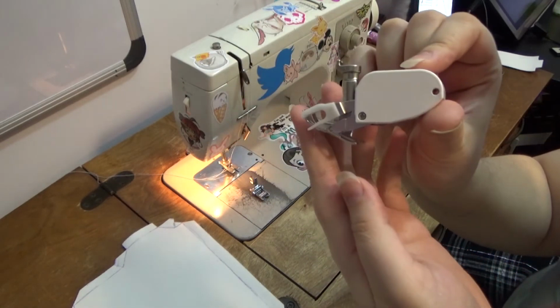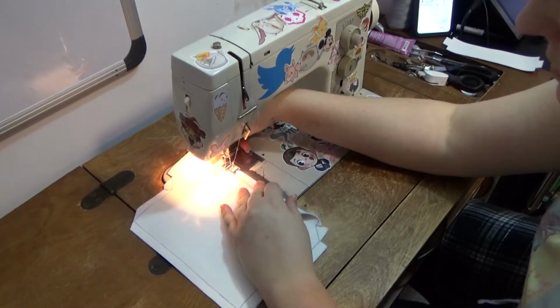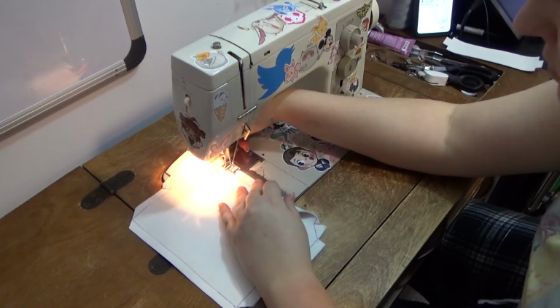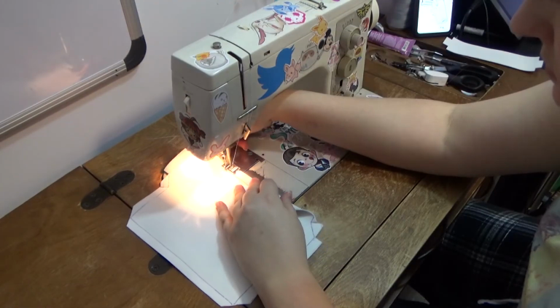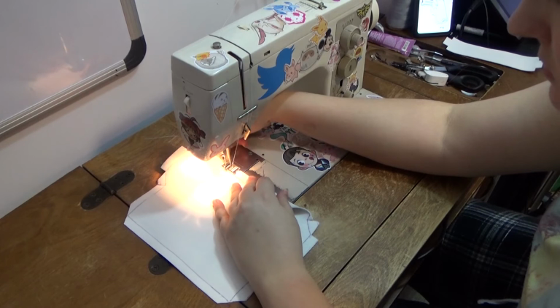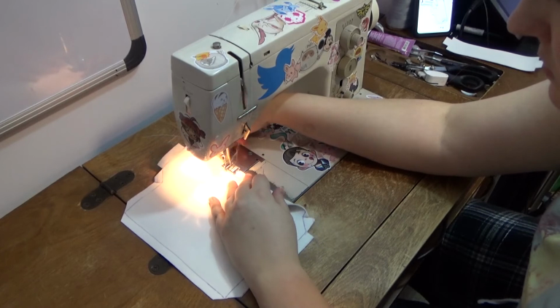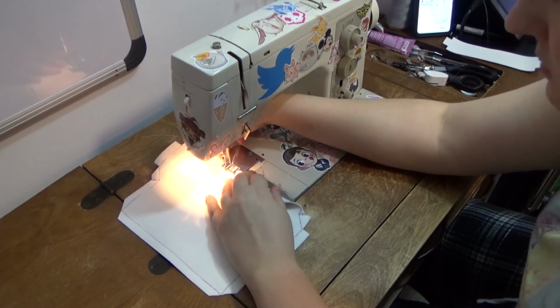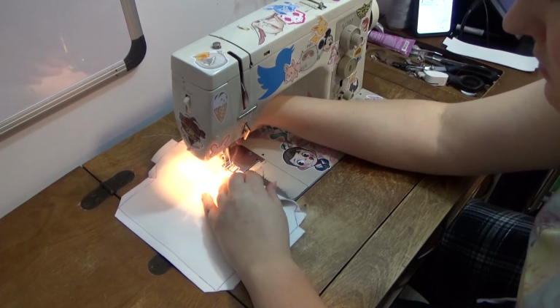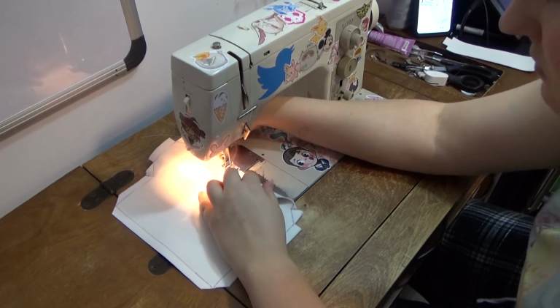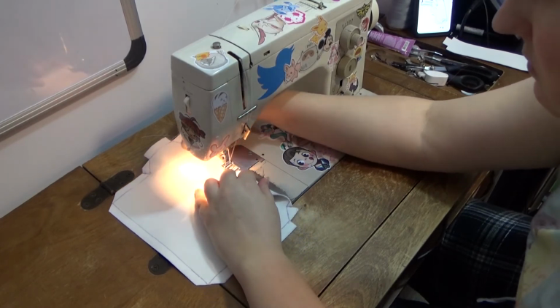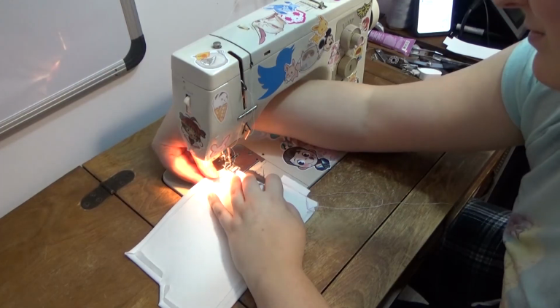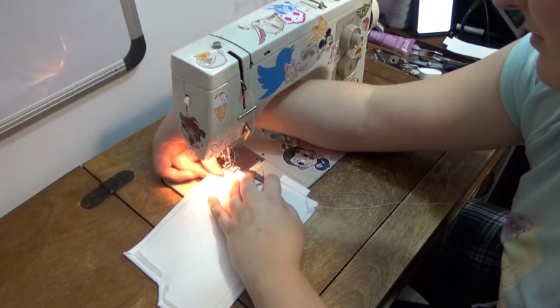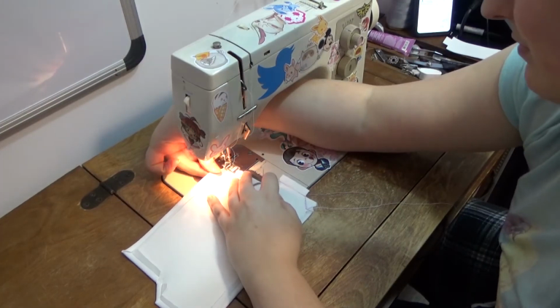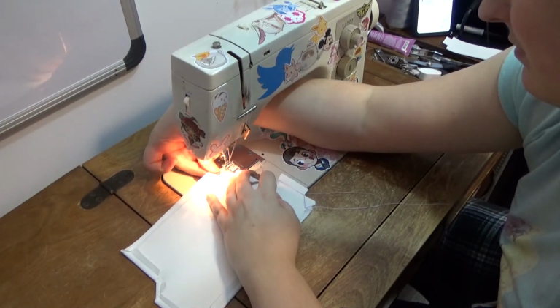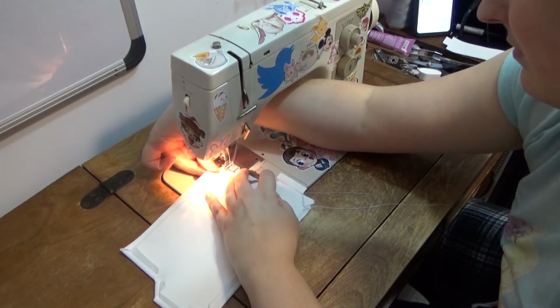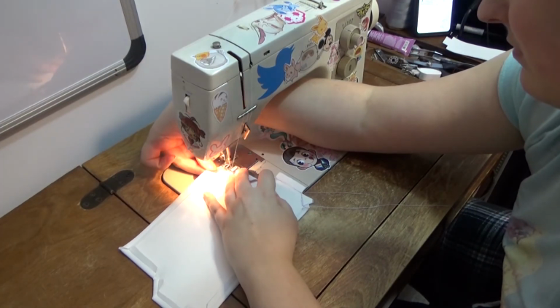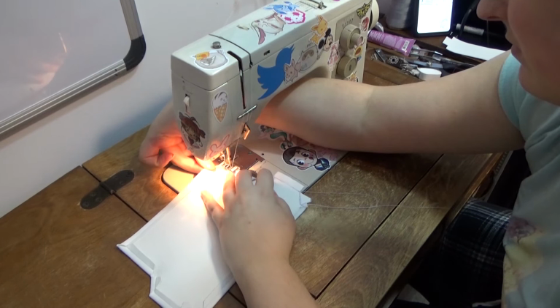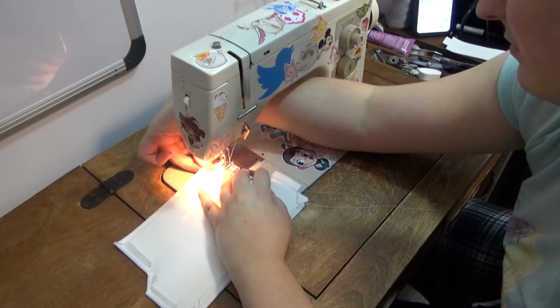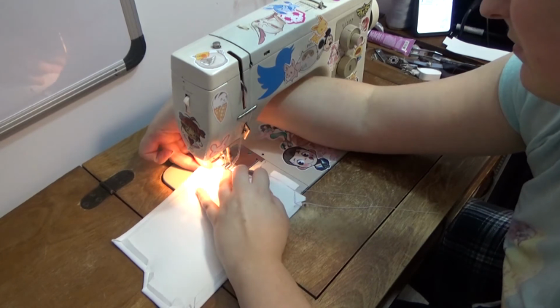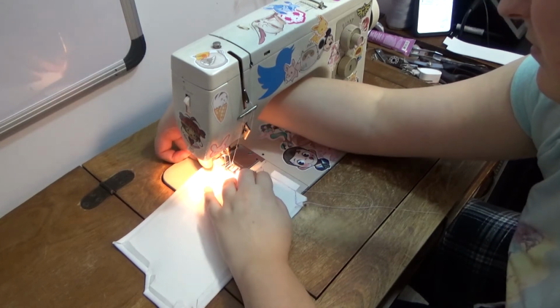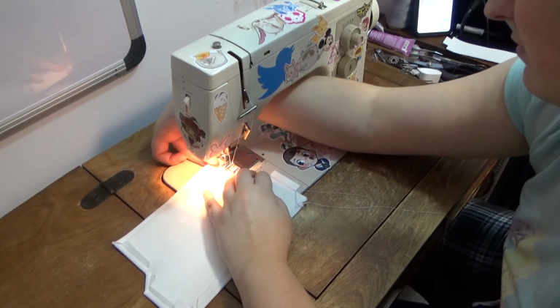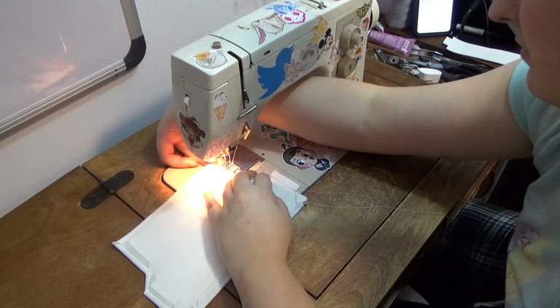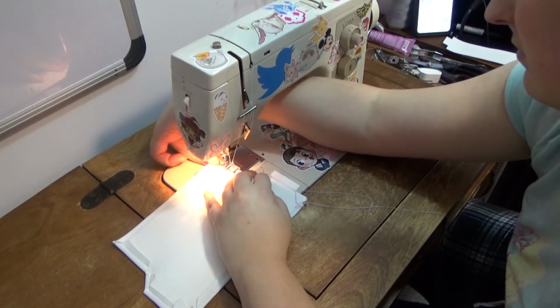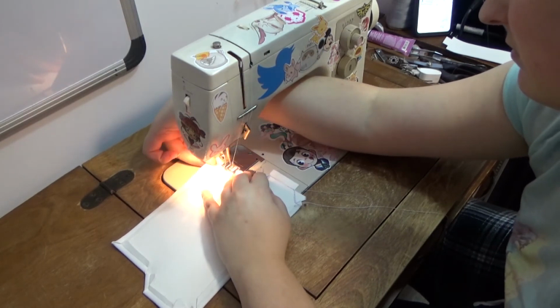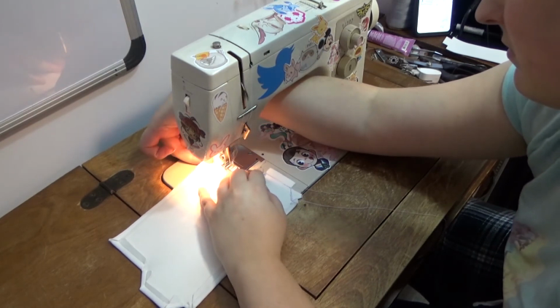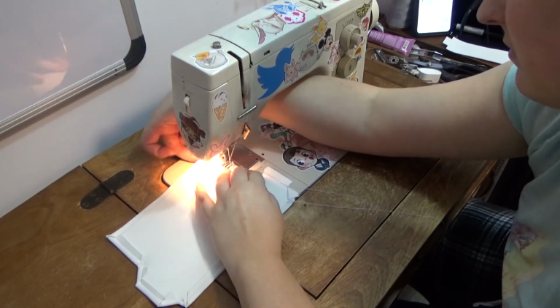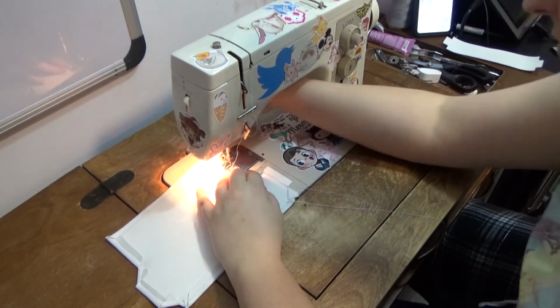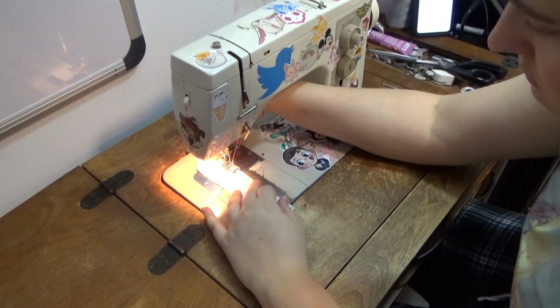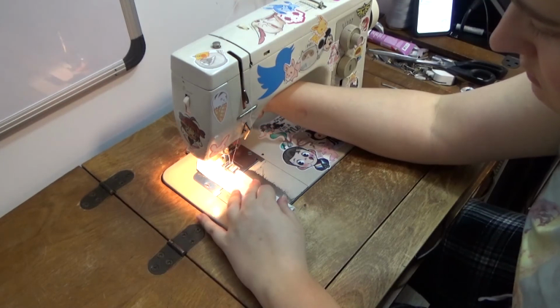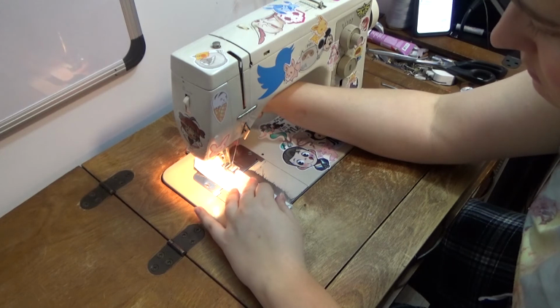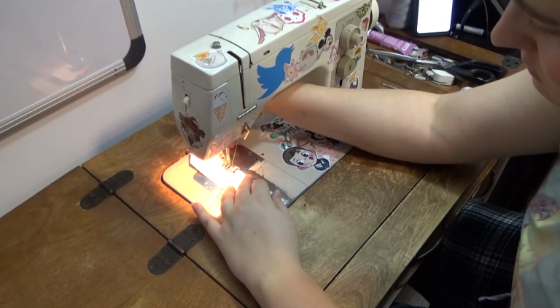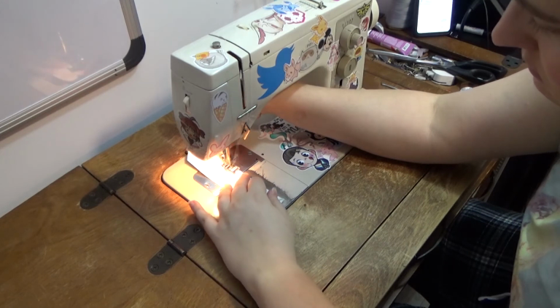I took the seam allowance that I left on the edges and folded them inward, toward the wrong side of the fabric. I then stitched it all the way around the piece. The same was done for the strap.